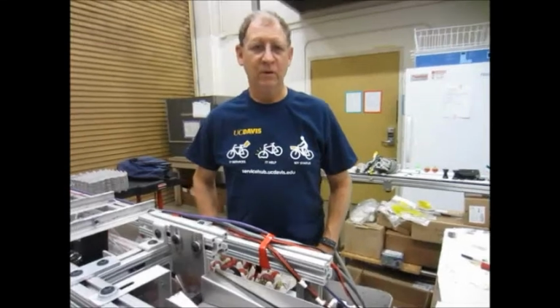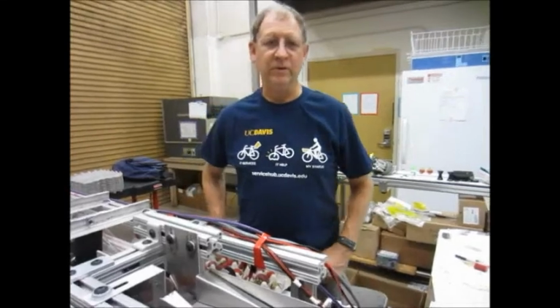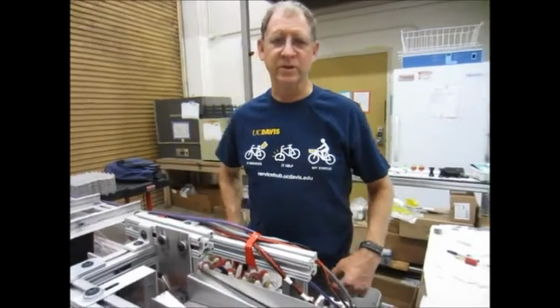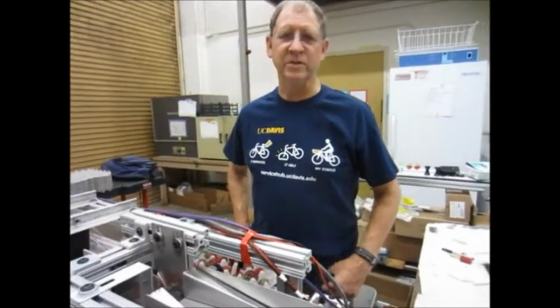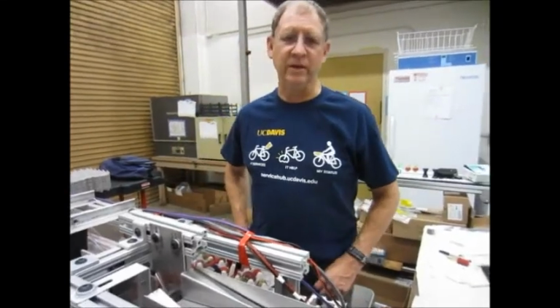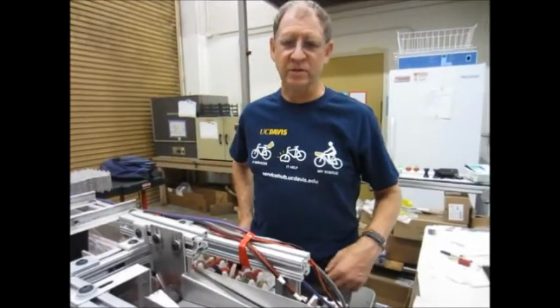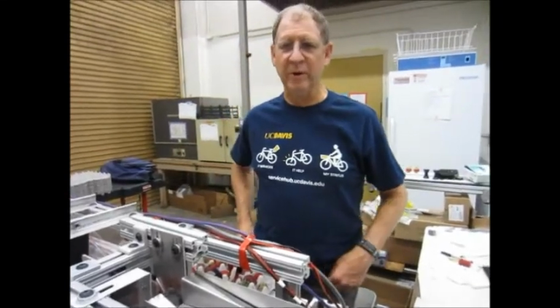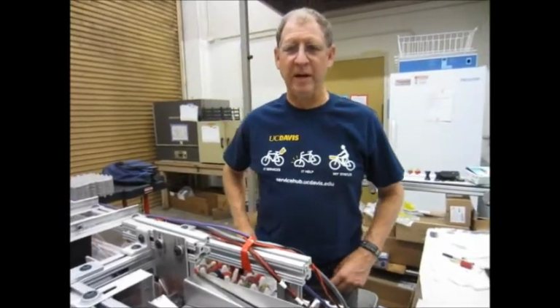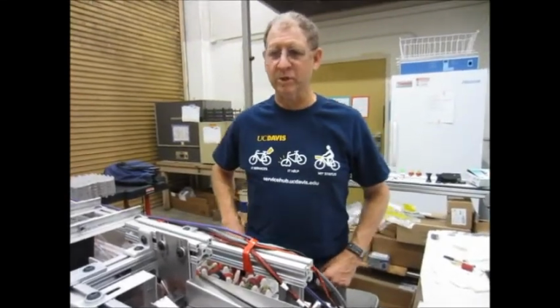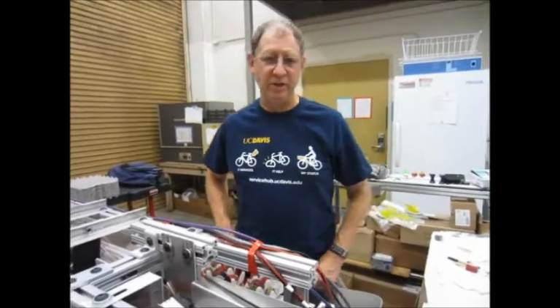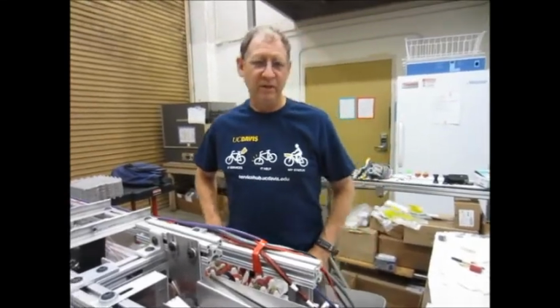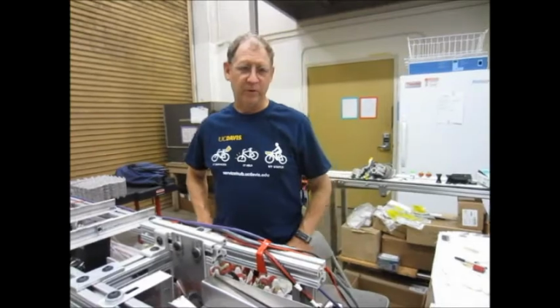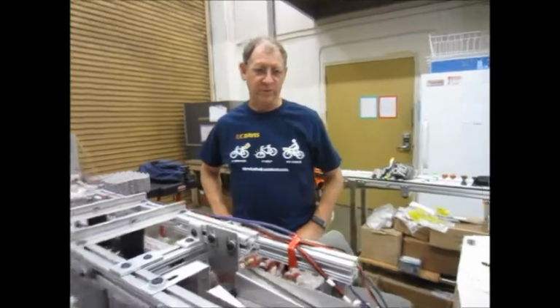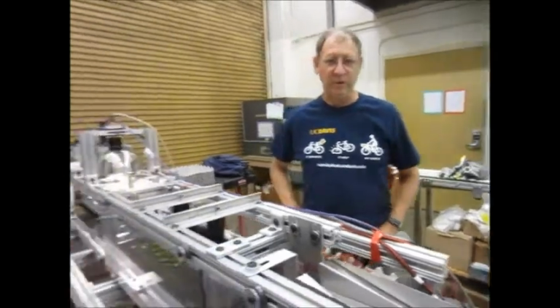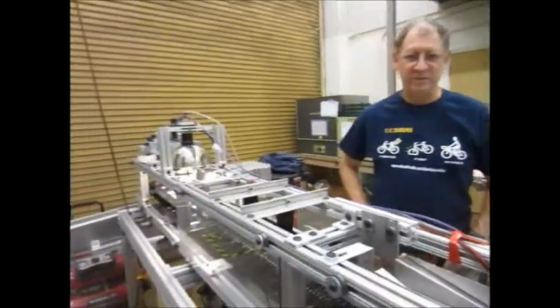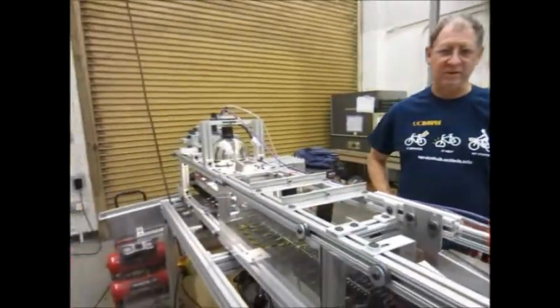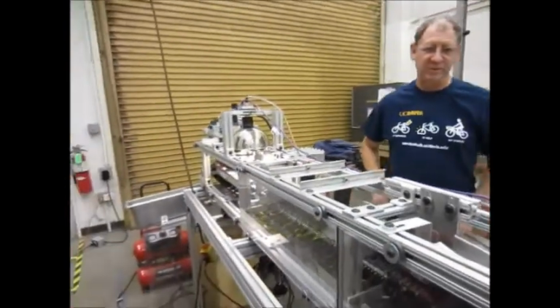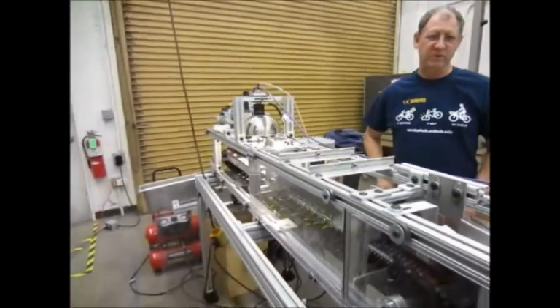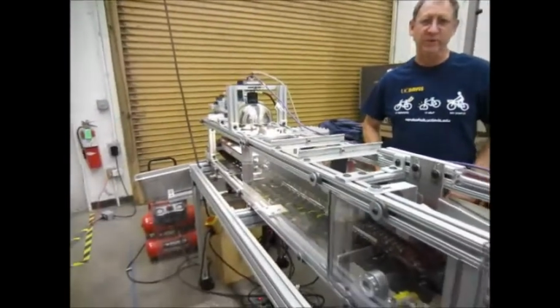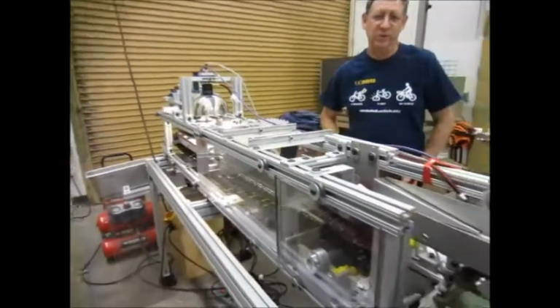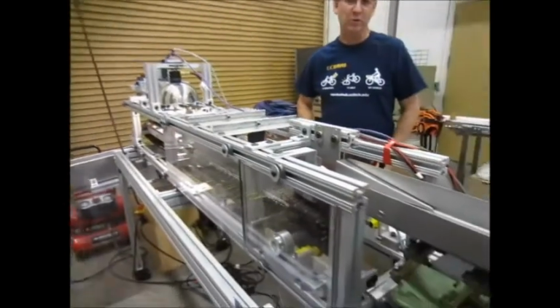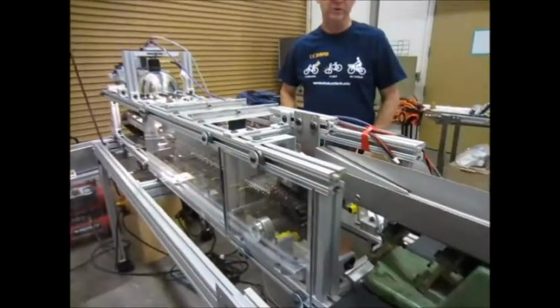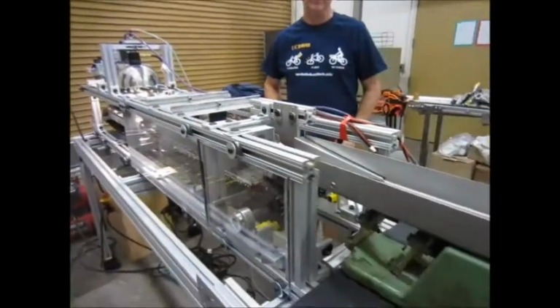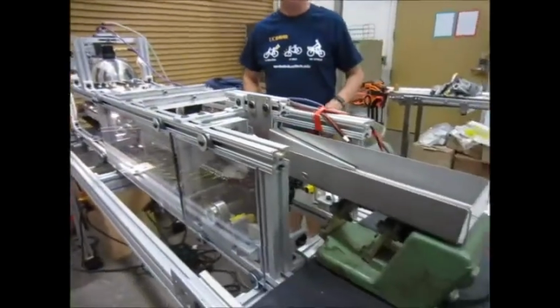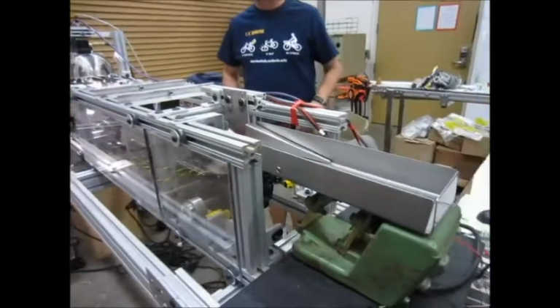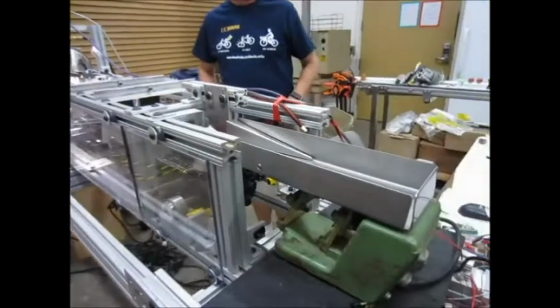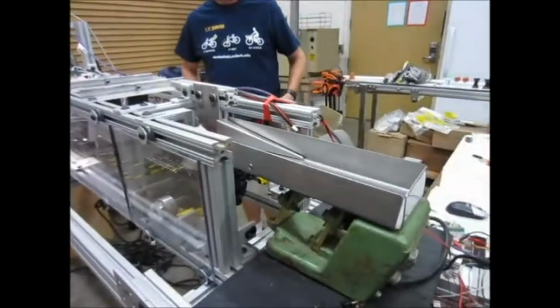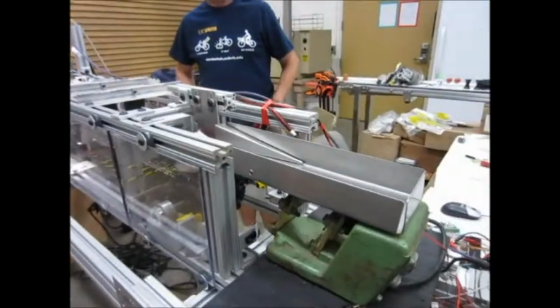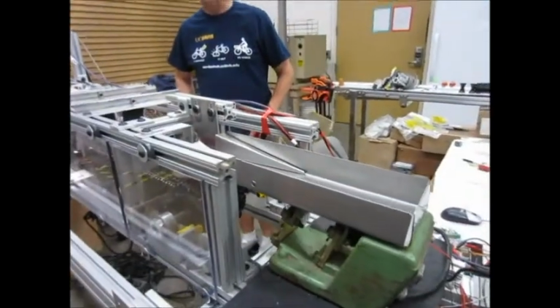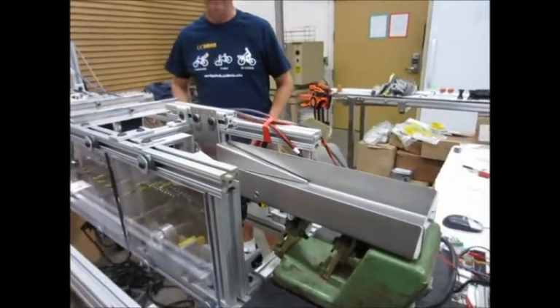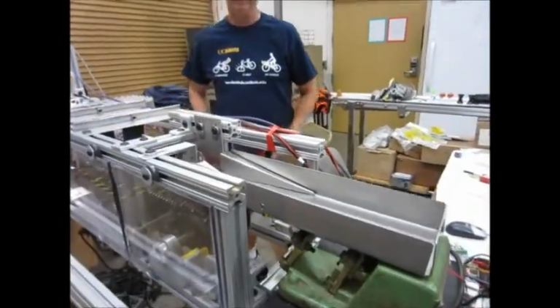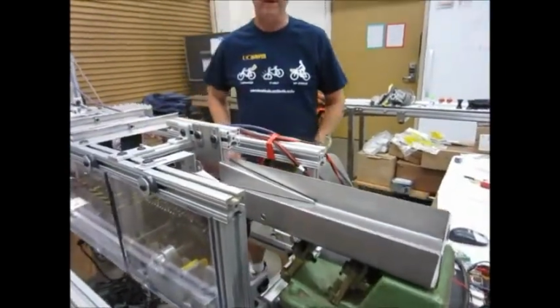This is the UC Davis strawberry capping machine. For those of you who thought I was going to give you something that you could fit in your kitchen drawer or on your countertop, well, you're out of luck. This machine's a little bit bigger than that.